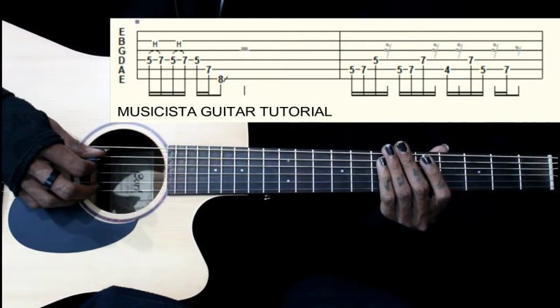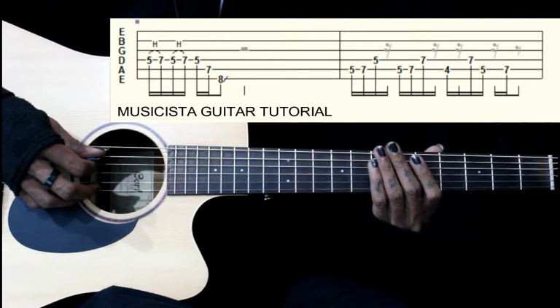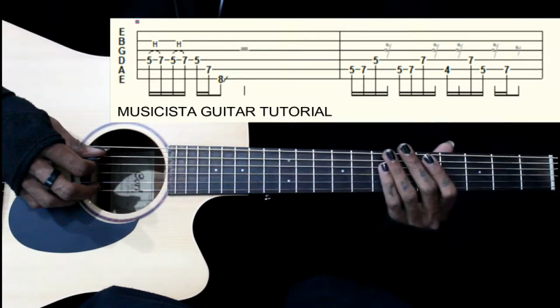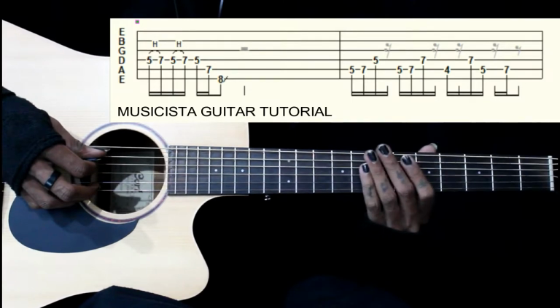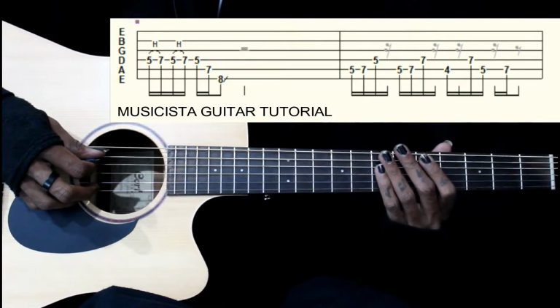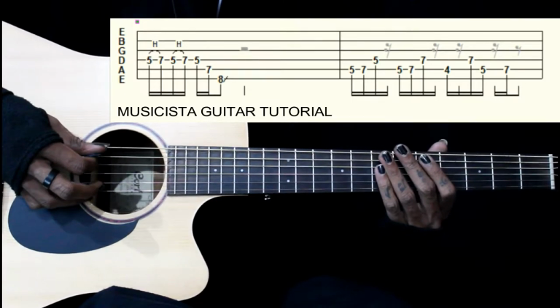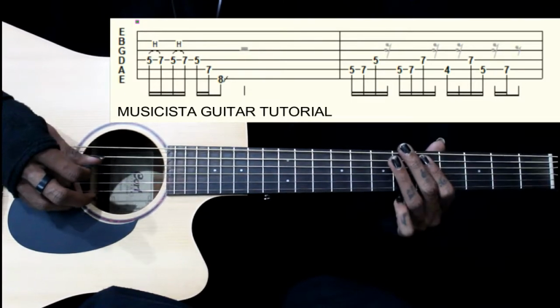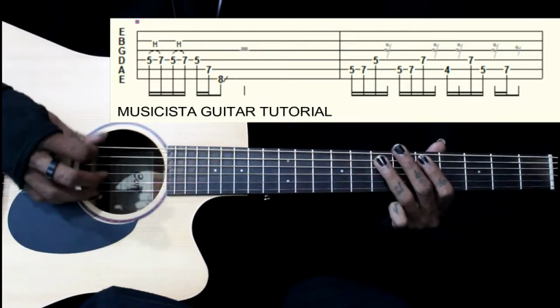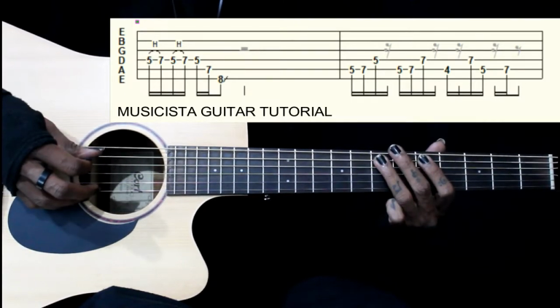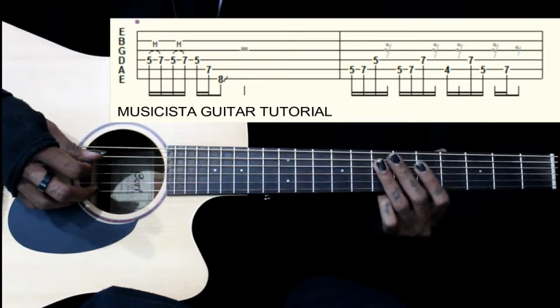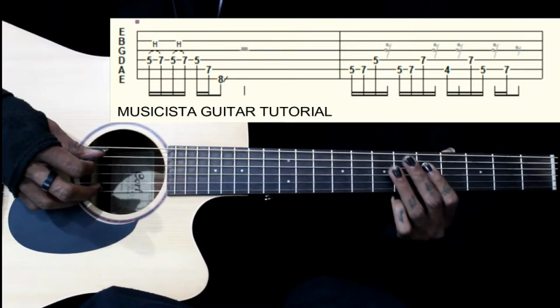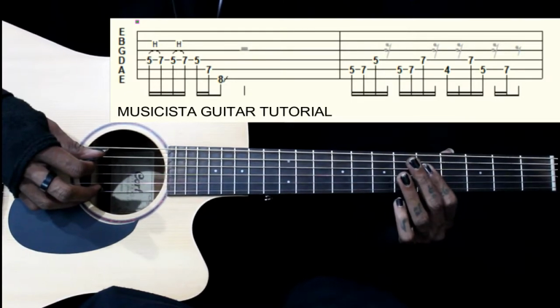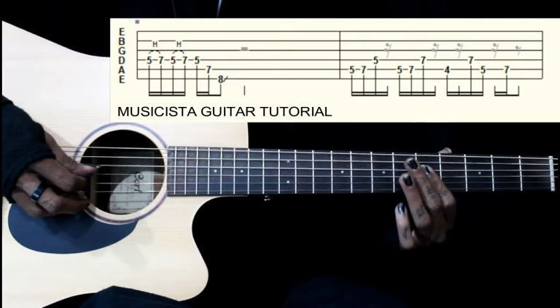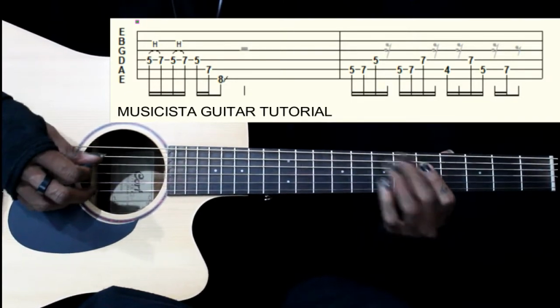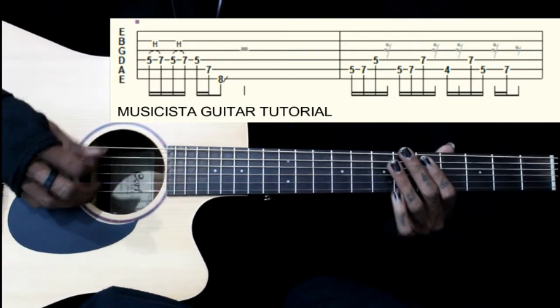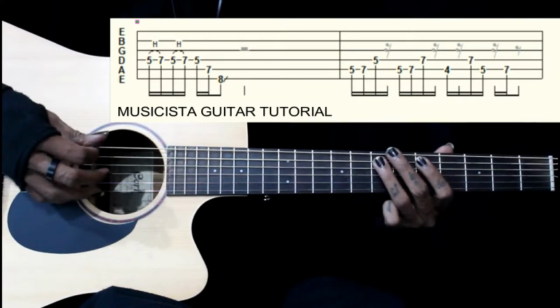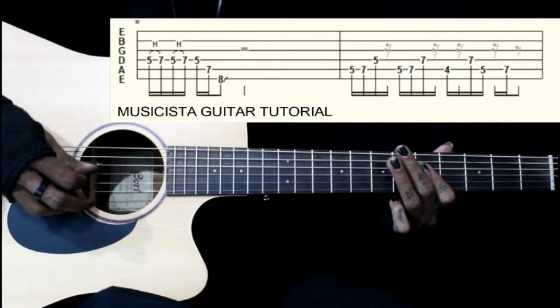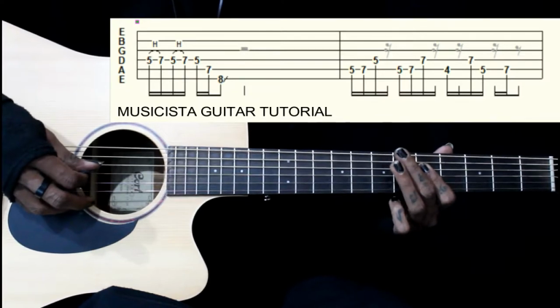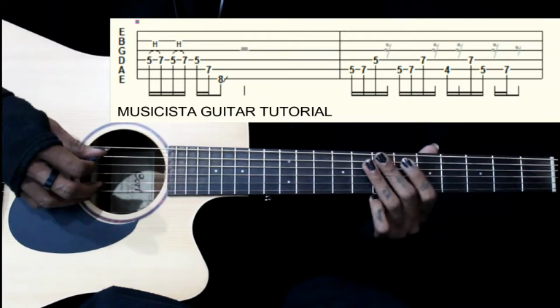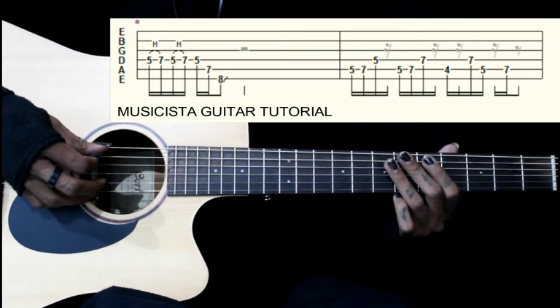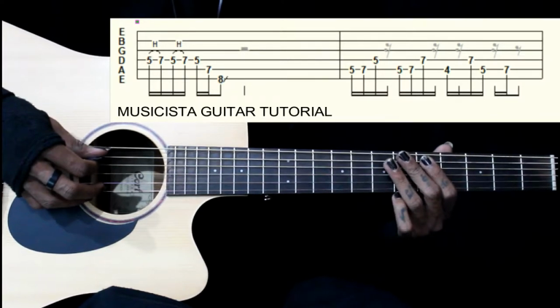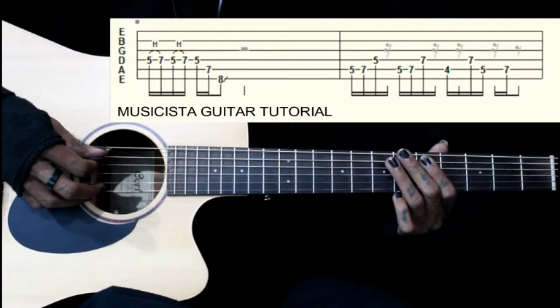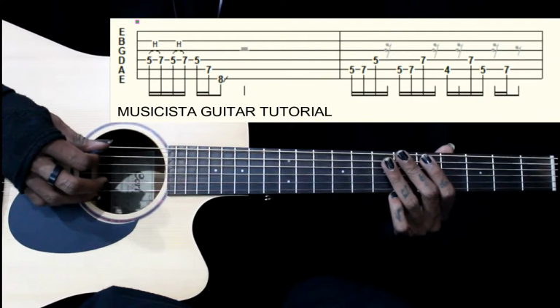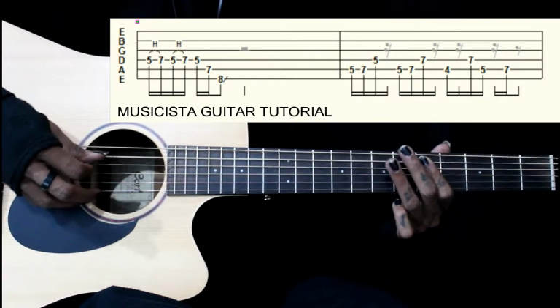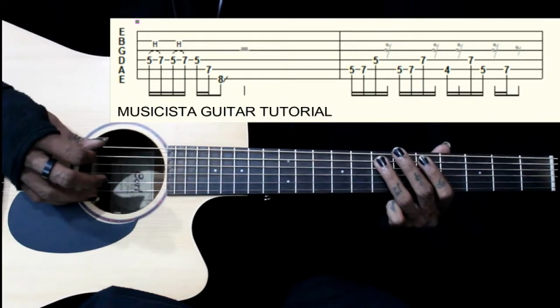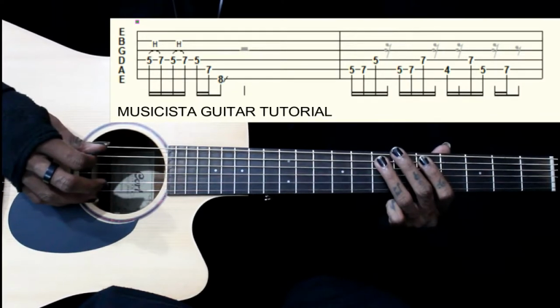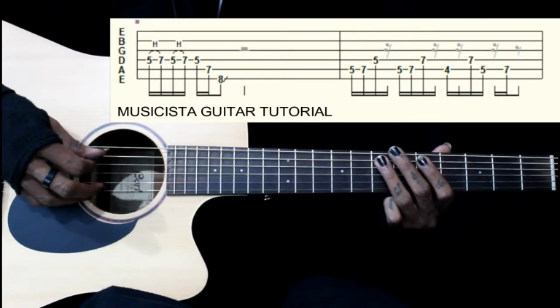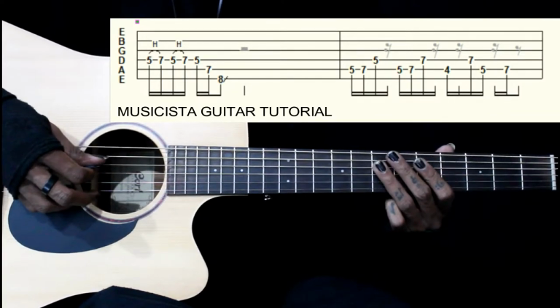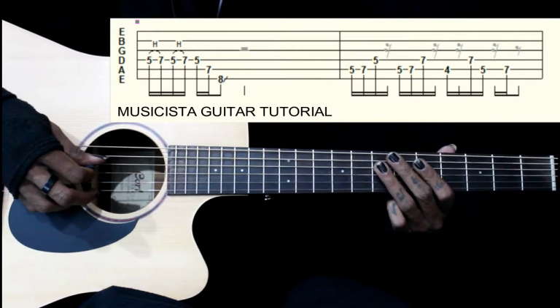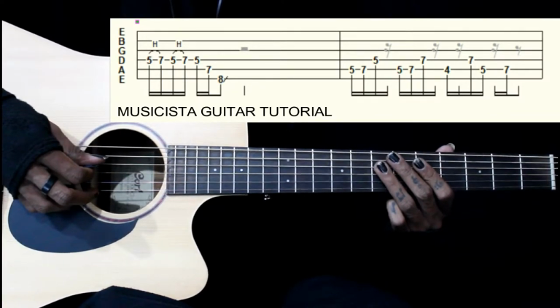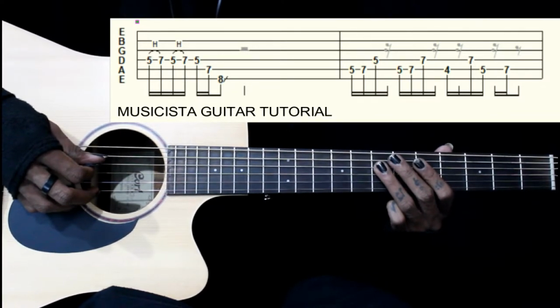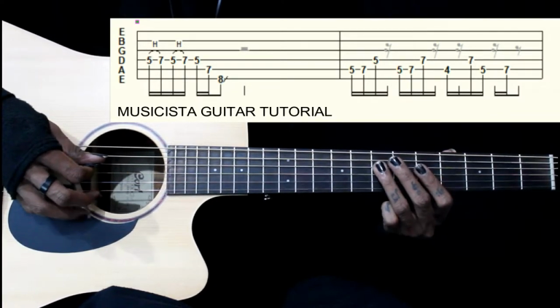Next we have 5-7 on the 5th string, then 5 on the 4th string. Next we have 5-7 on the 5th string again, then we have 7 on the 4th string this time.